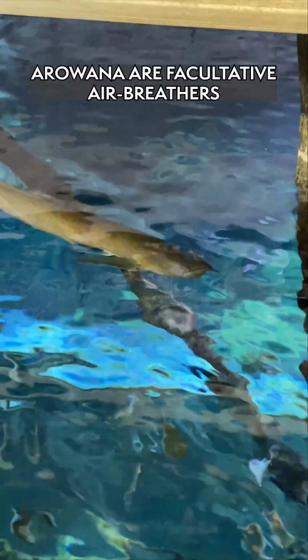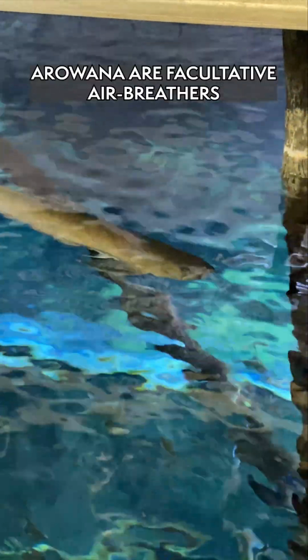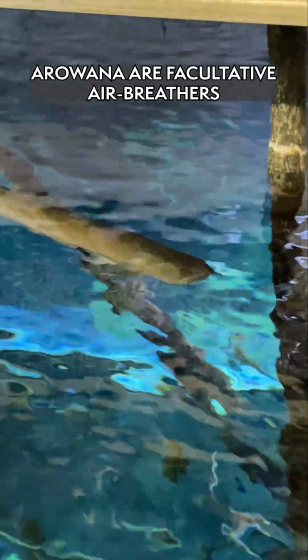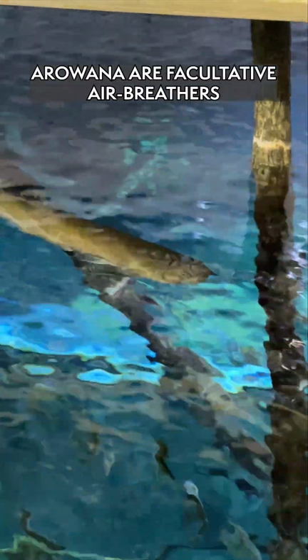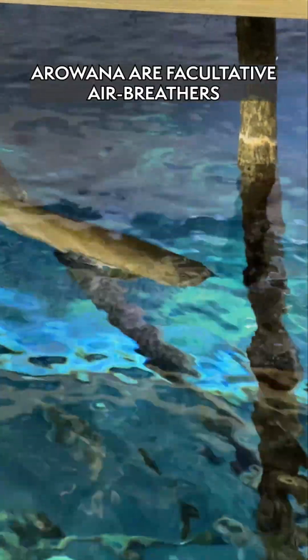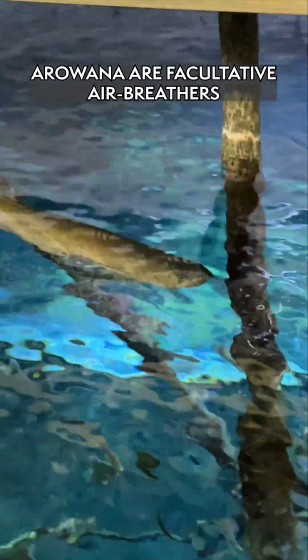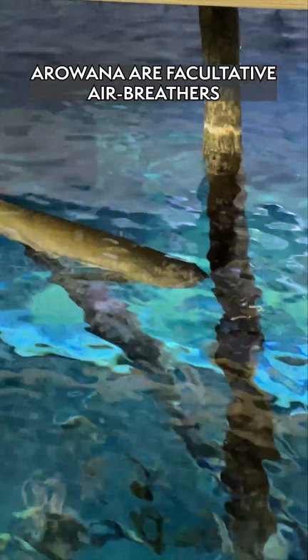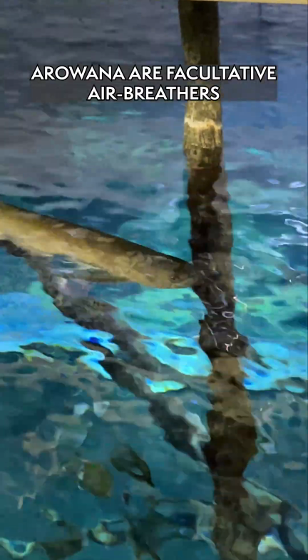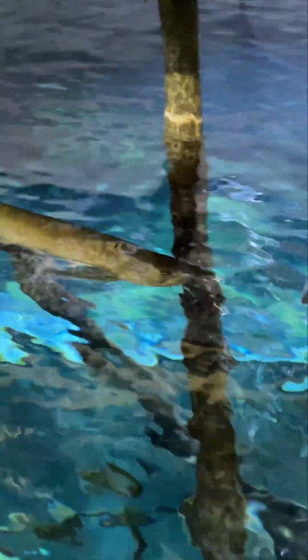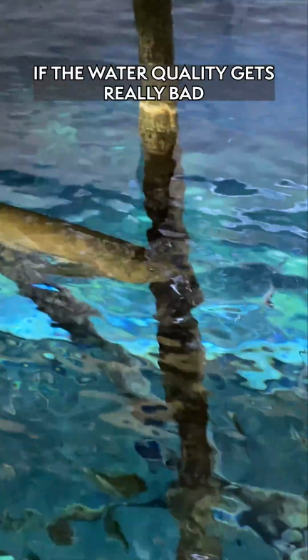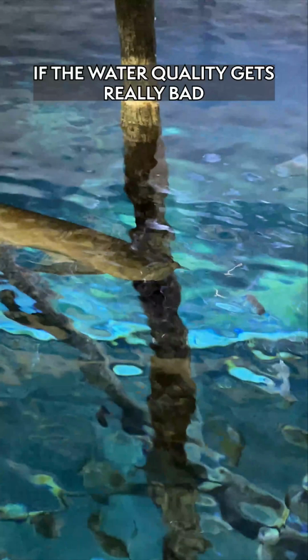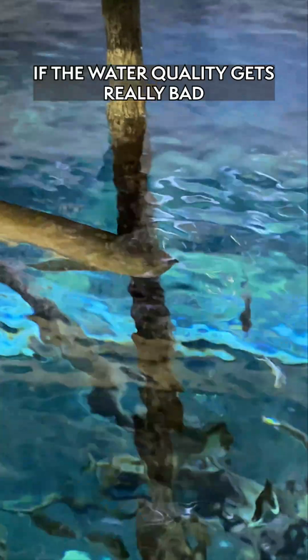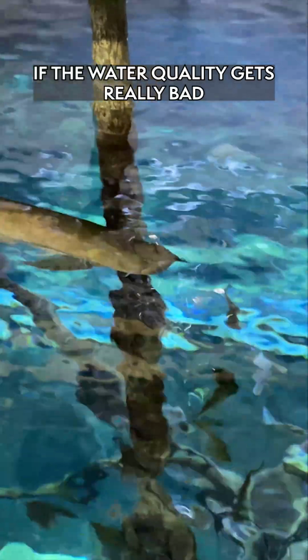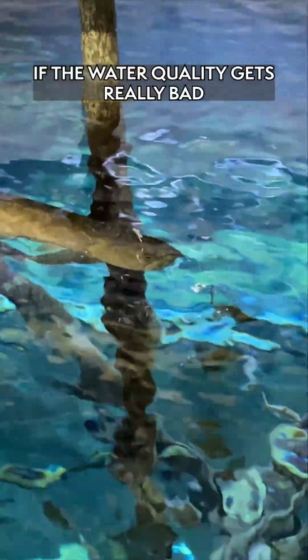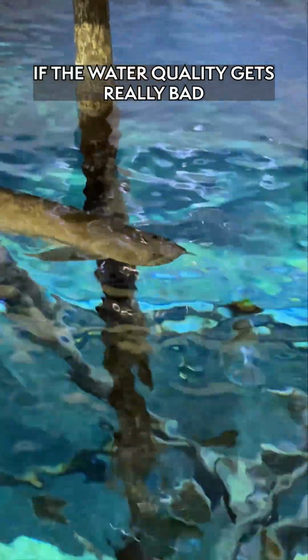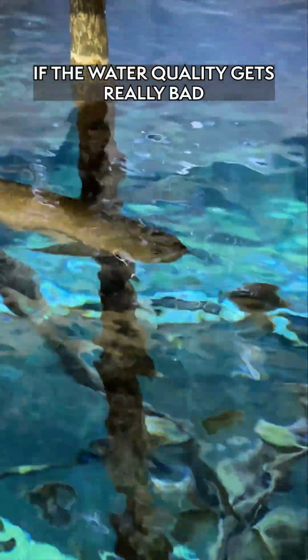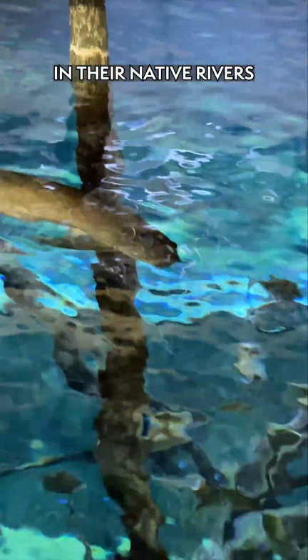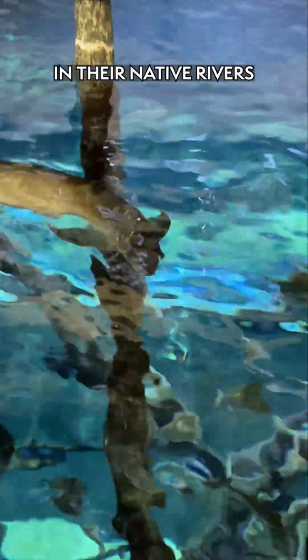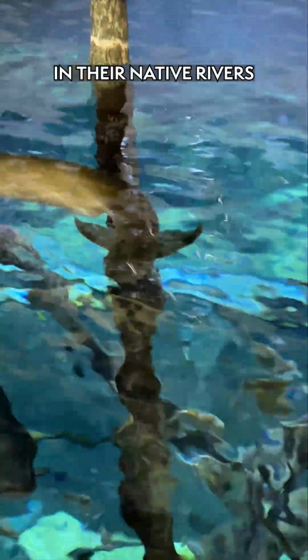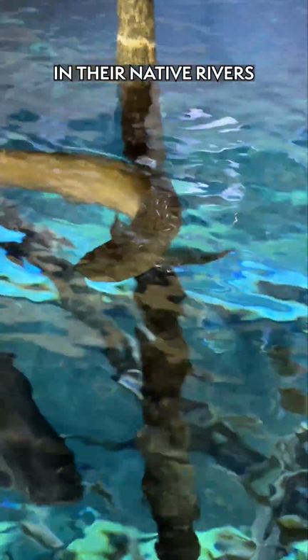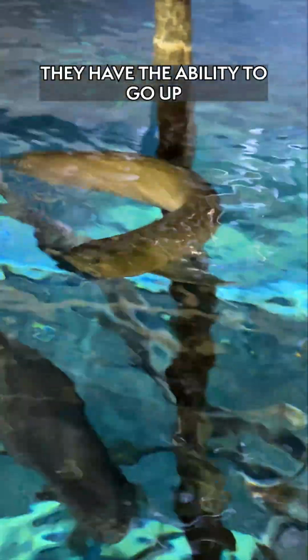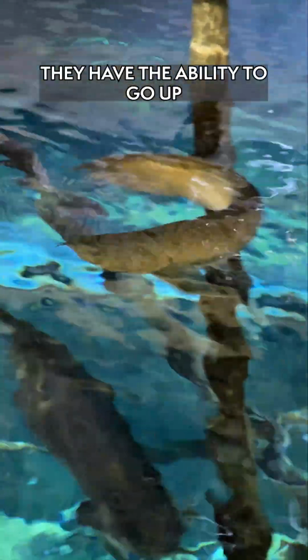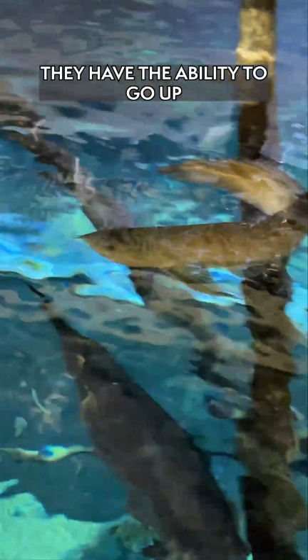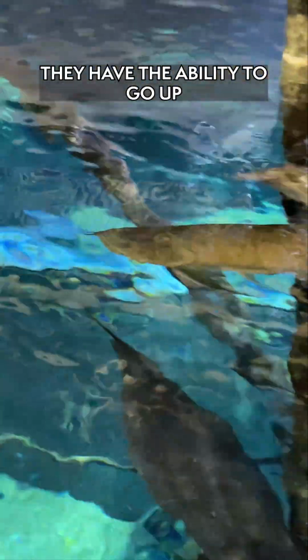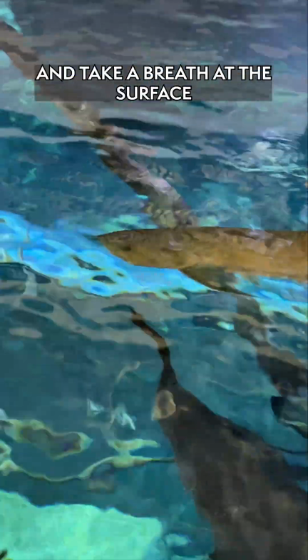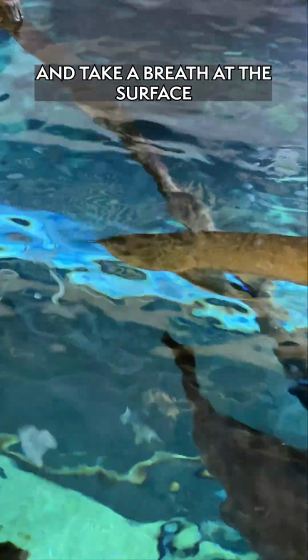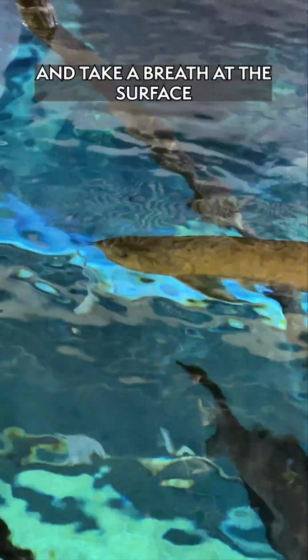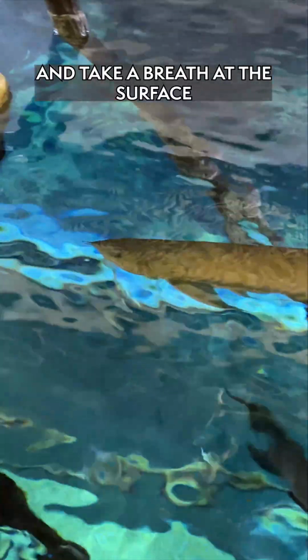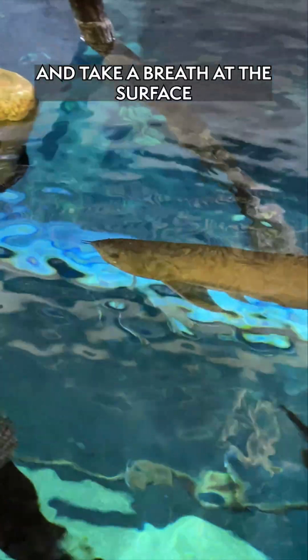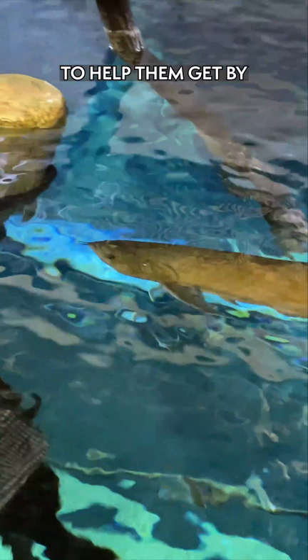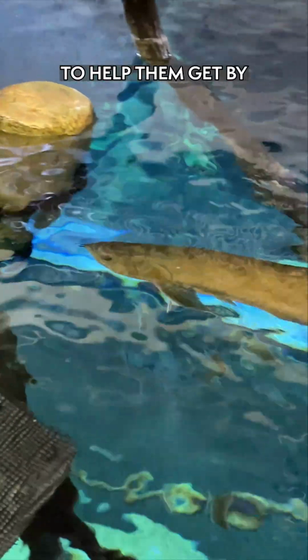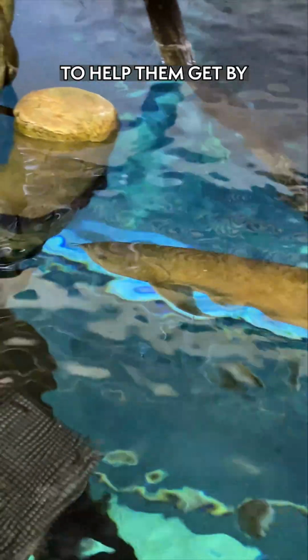The arowana are facultative air breathers. If the water quality gets really bad in their native rivers, they have the option to go up and take a breath at the surface to help them get by.